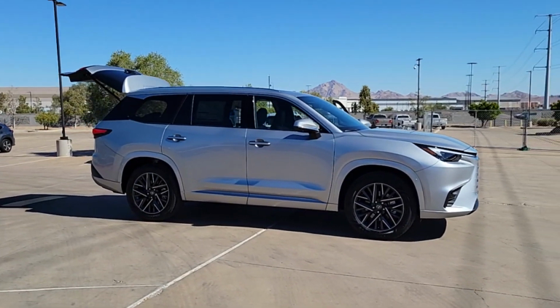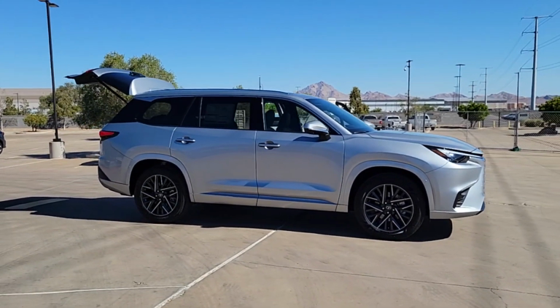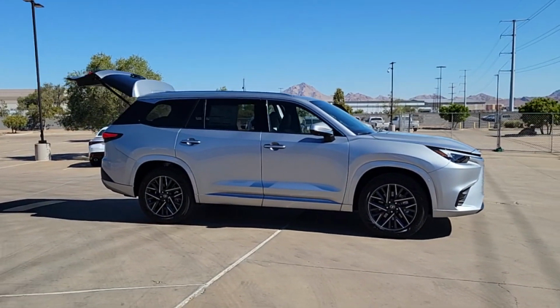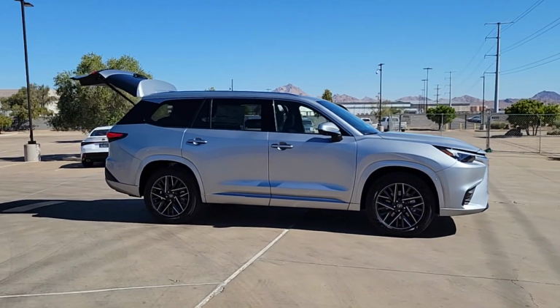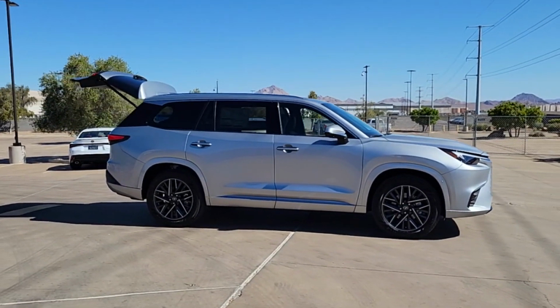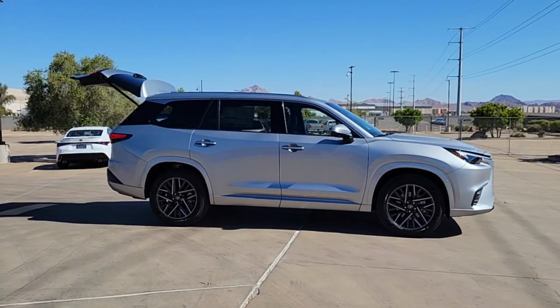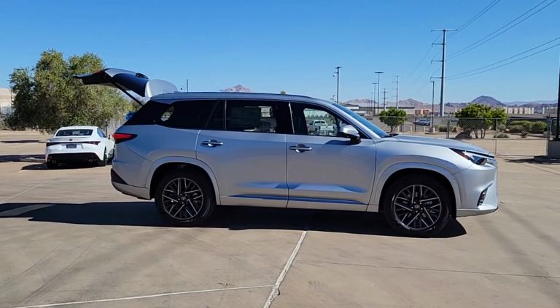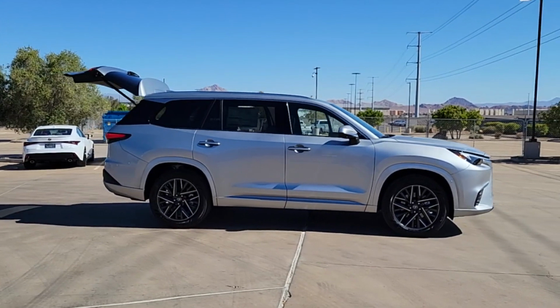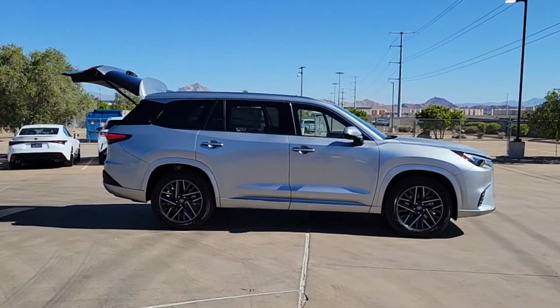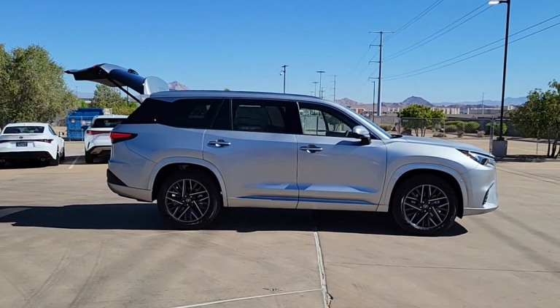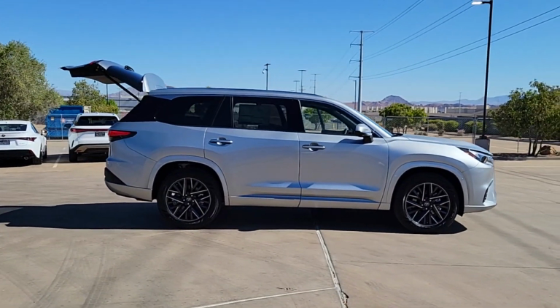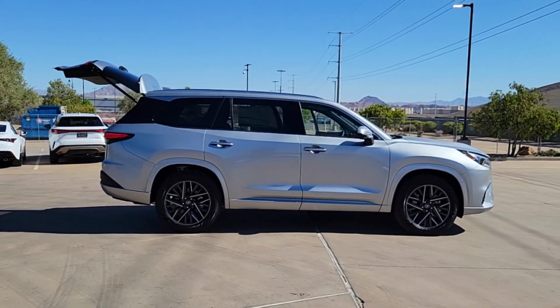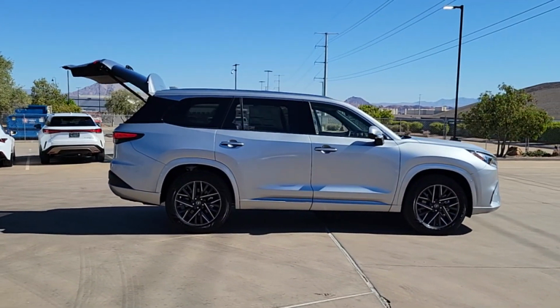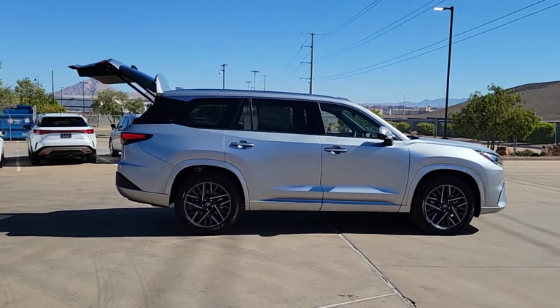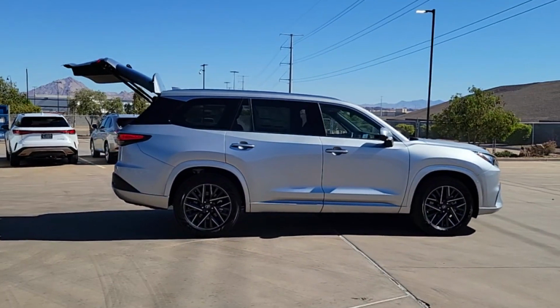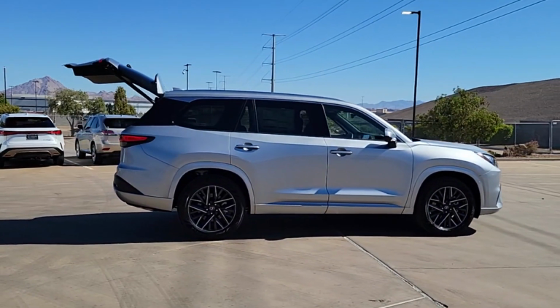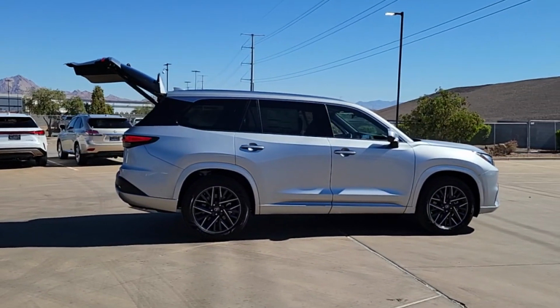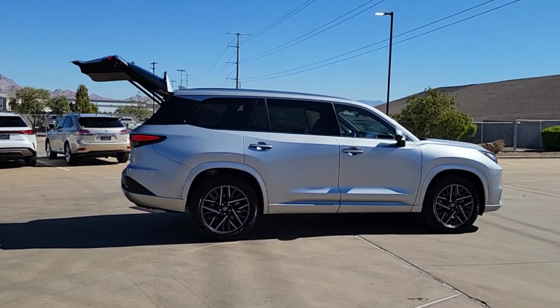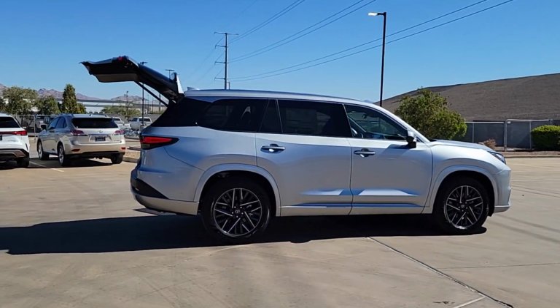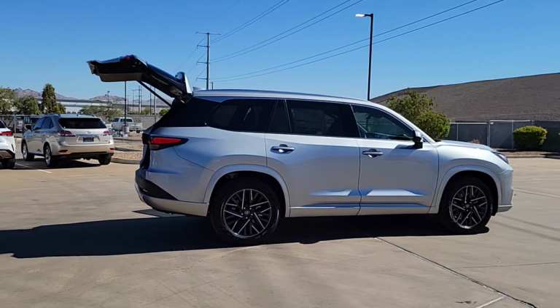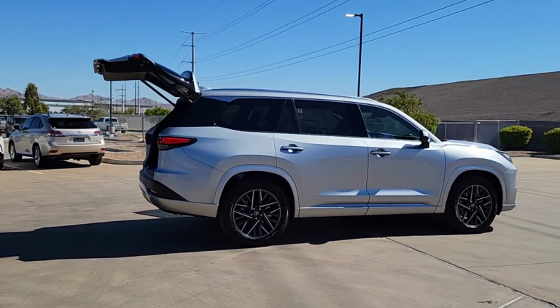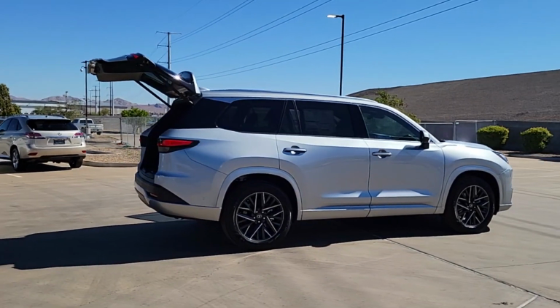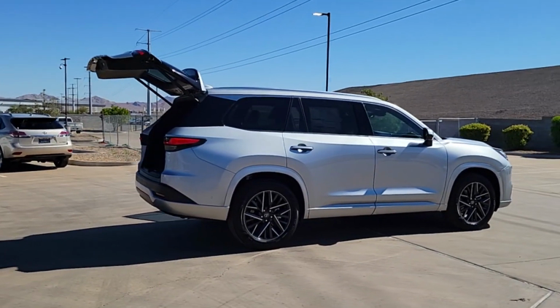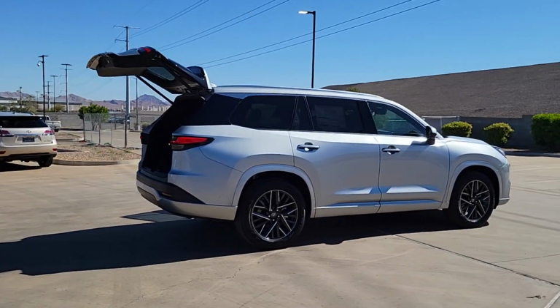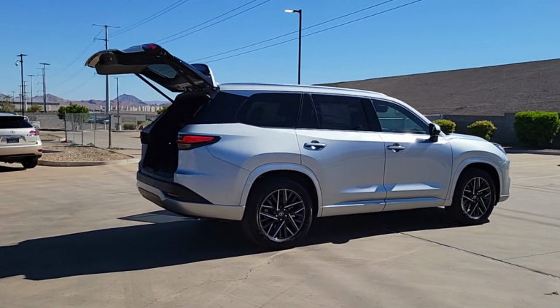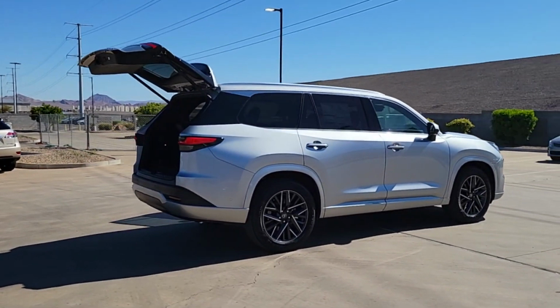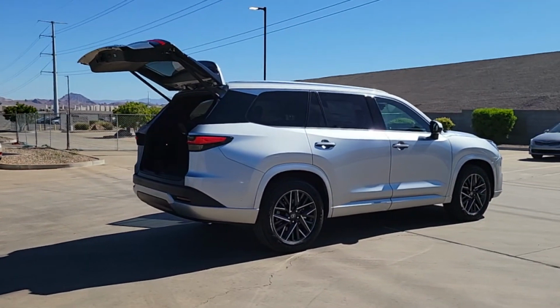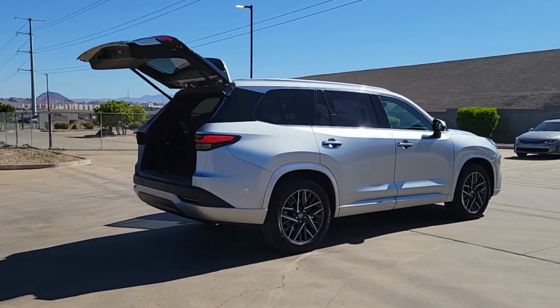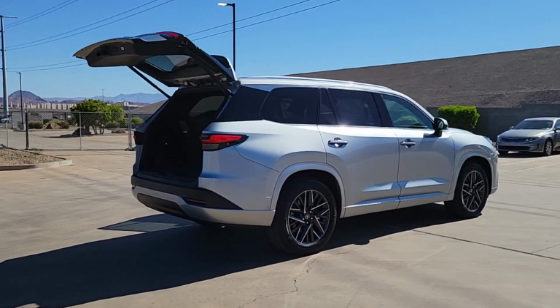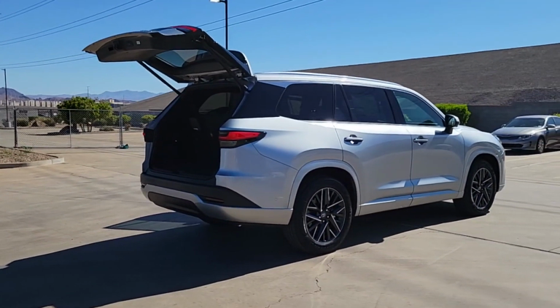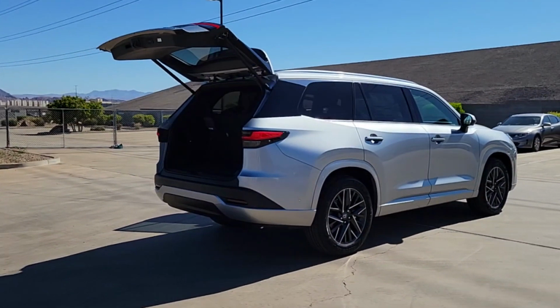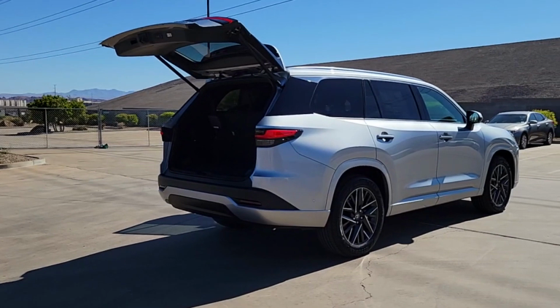Wireless Apple CarPlay and or Android Auto, navigation system, keyless entry, moonroof, fog lamps, backup camera, cooled front seat, power lift gate, power passenger seat, satellite radio.